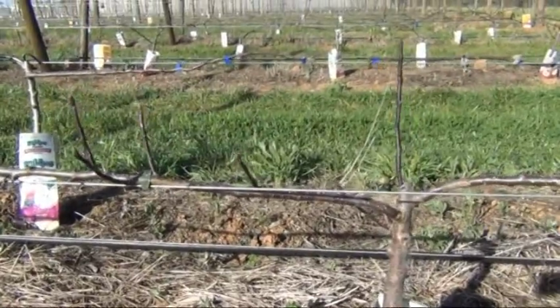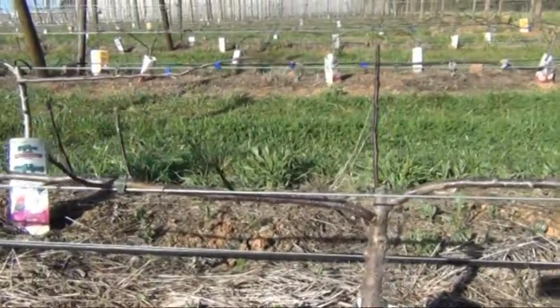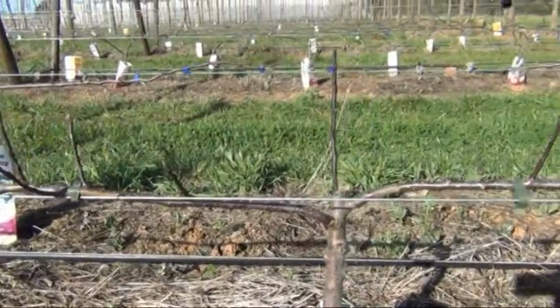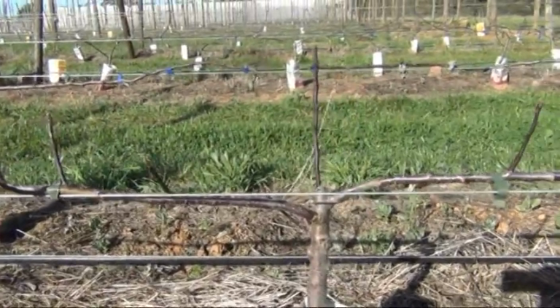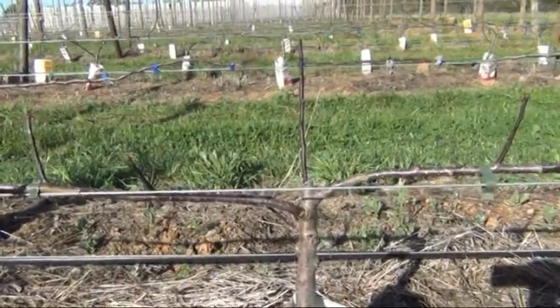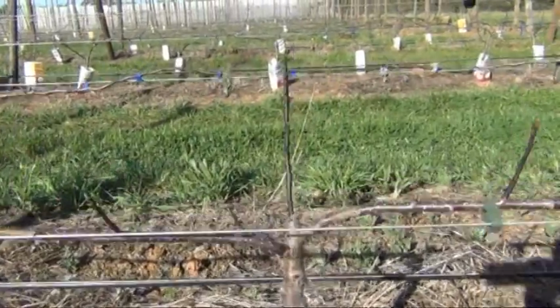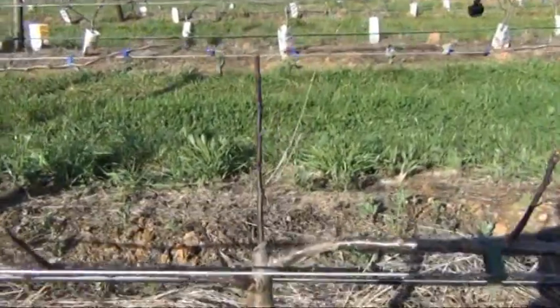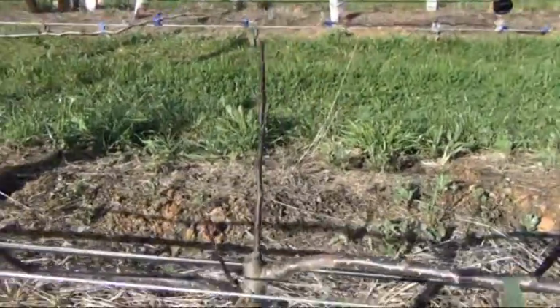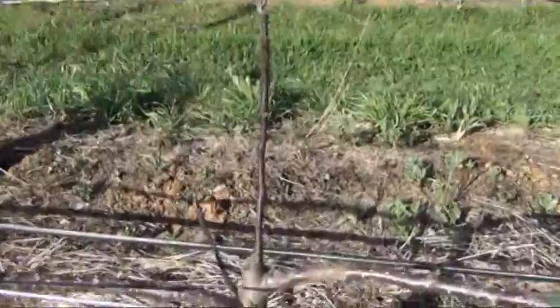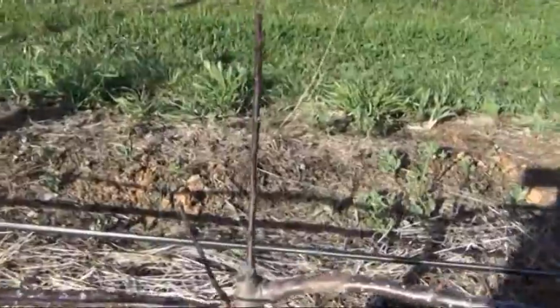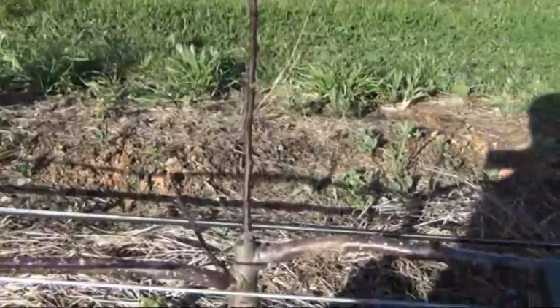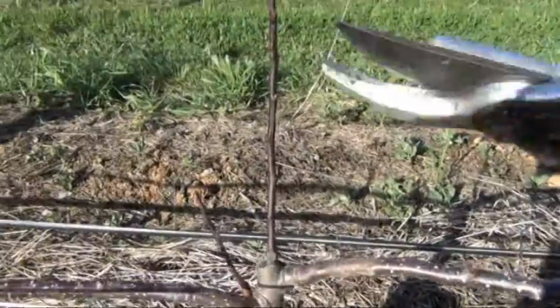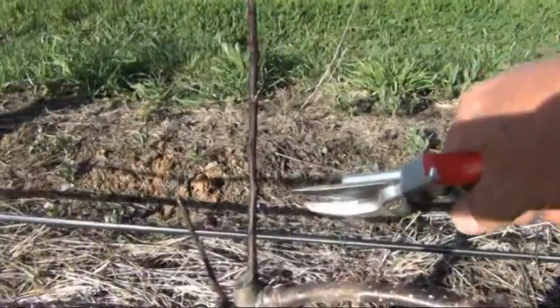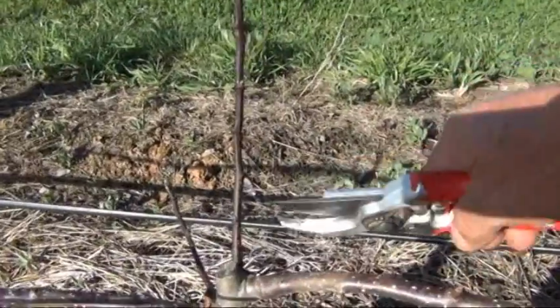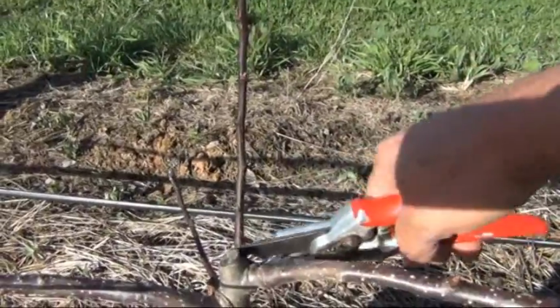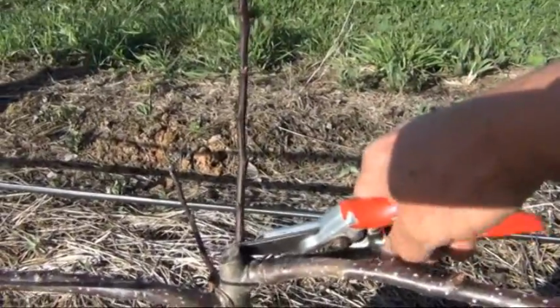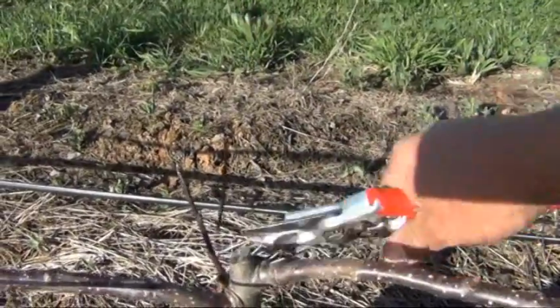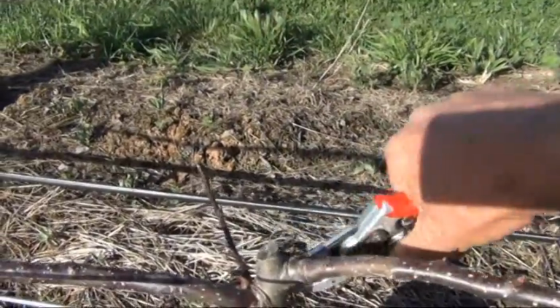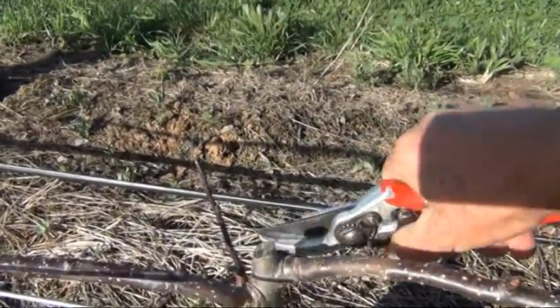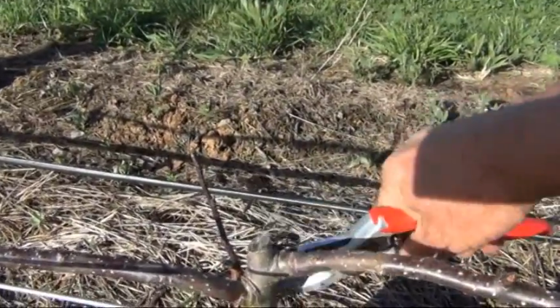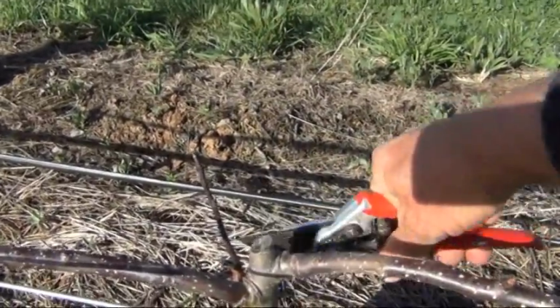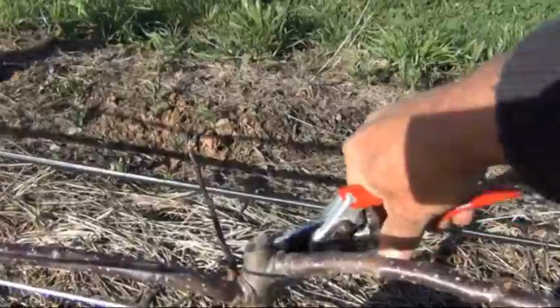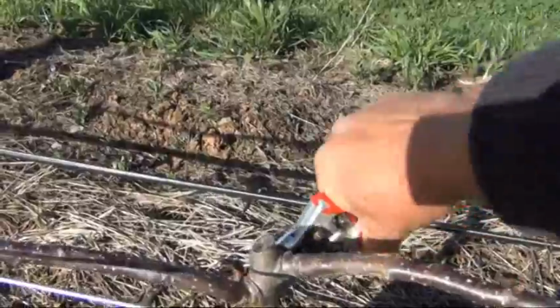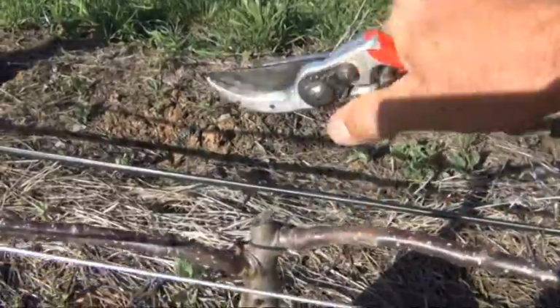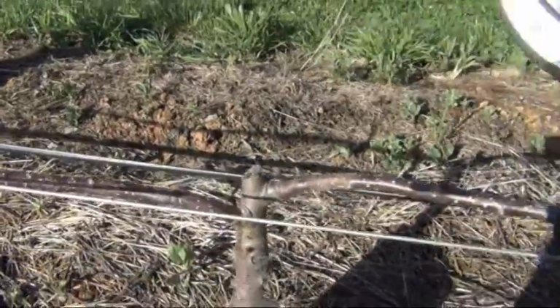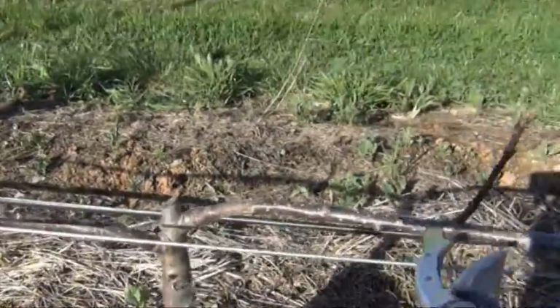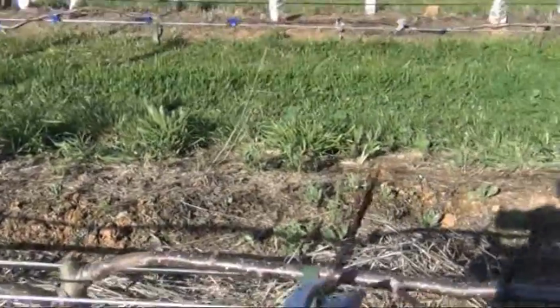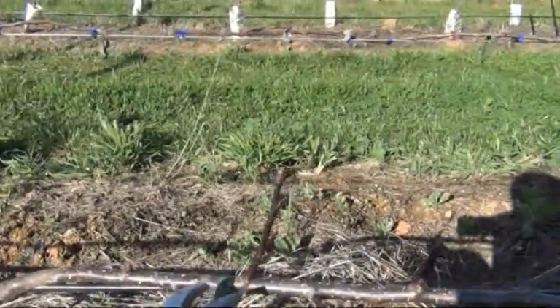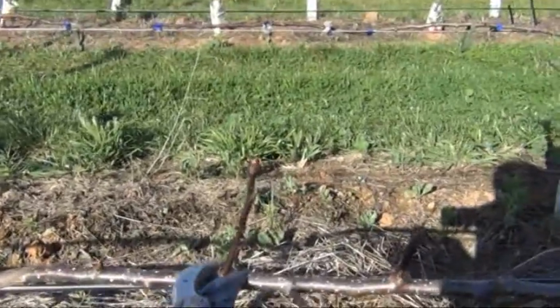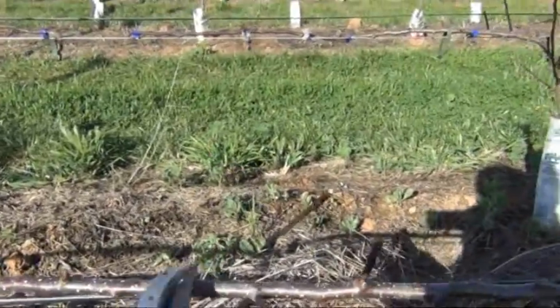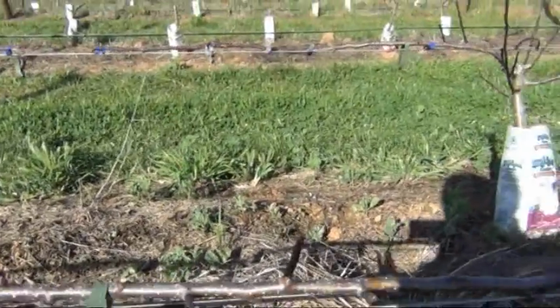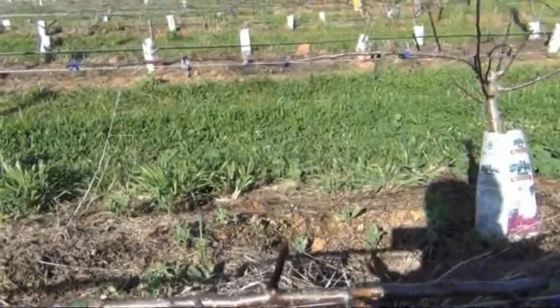All this wood that's last year's growth, growing out the back, is going to be removed, and these little shoots had to come off.